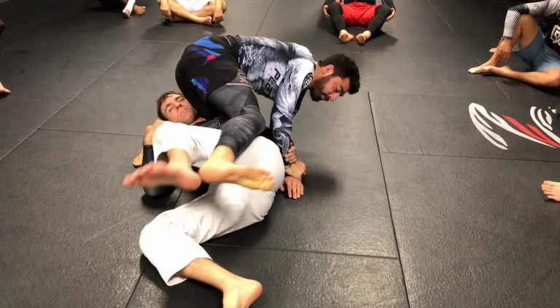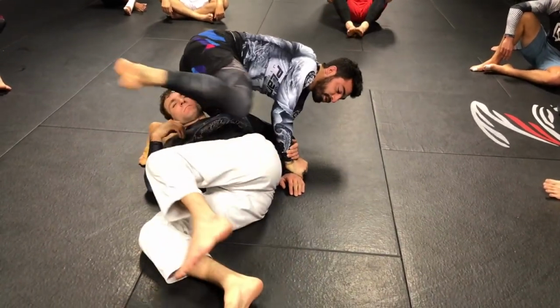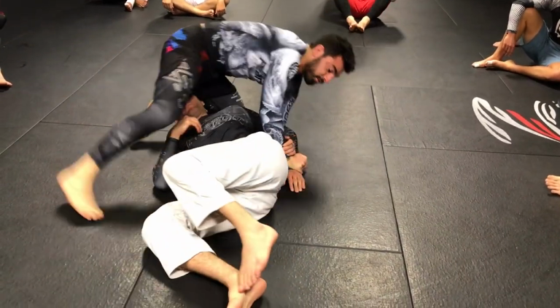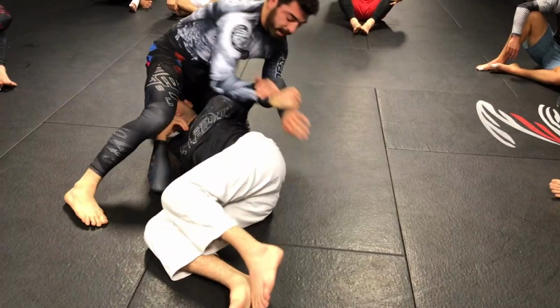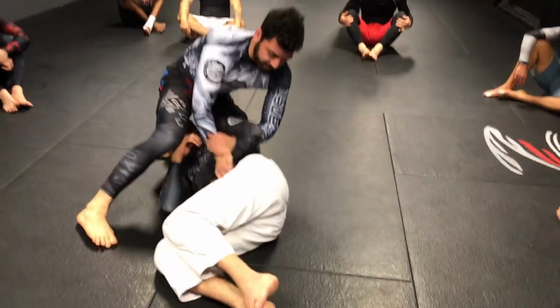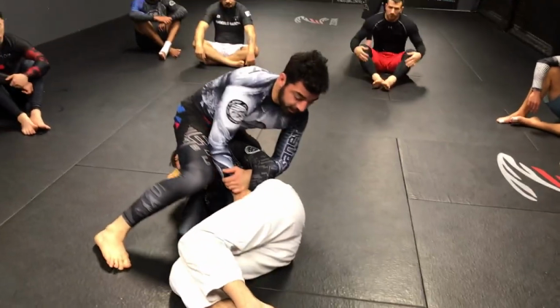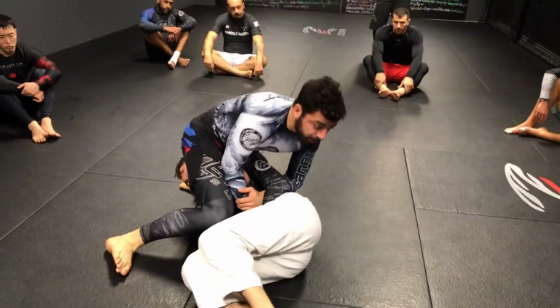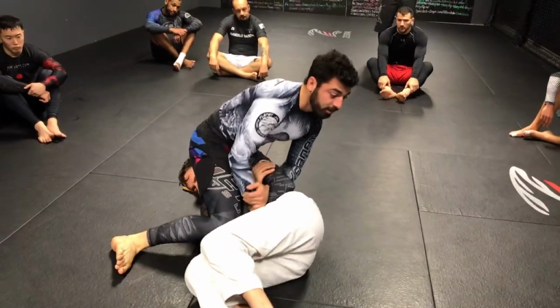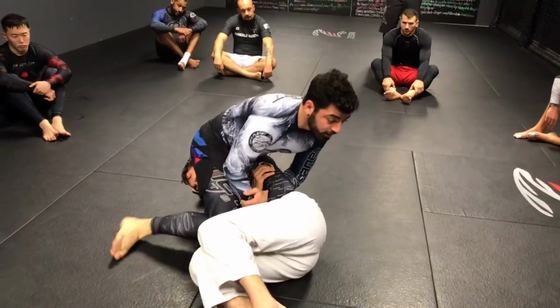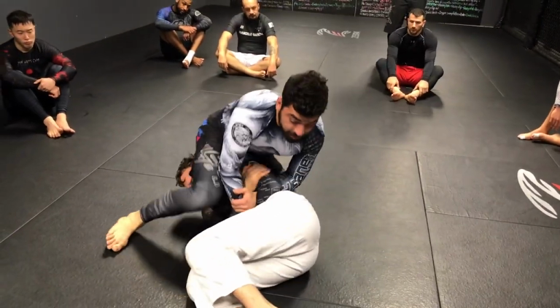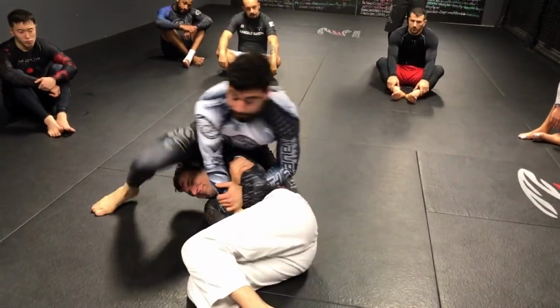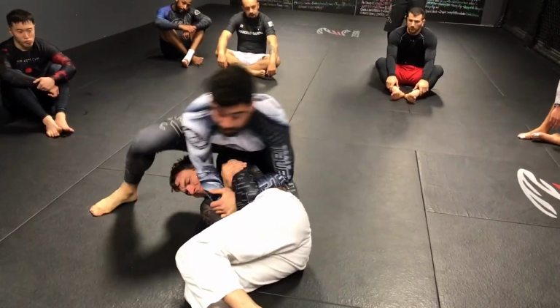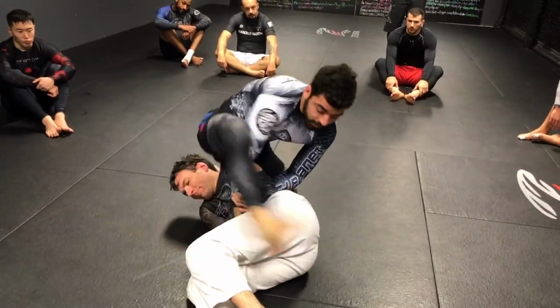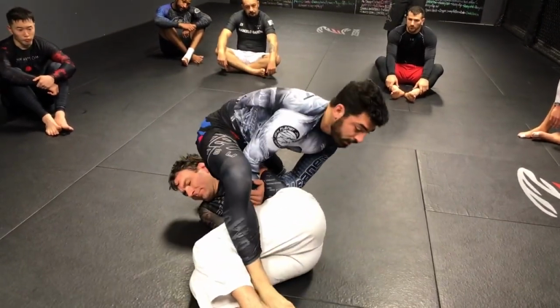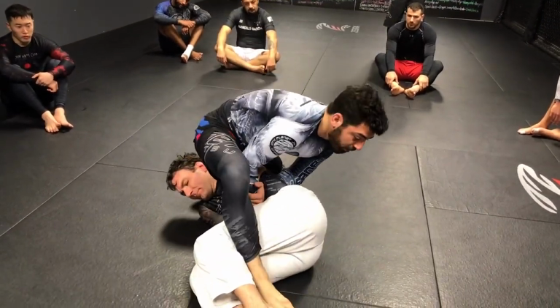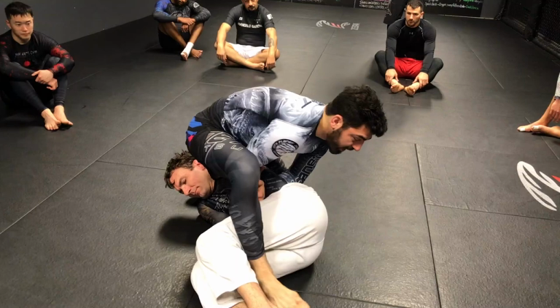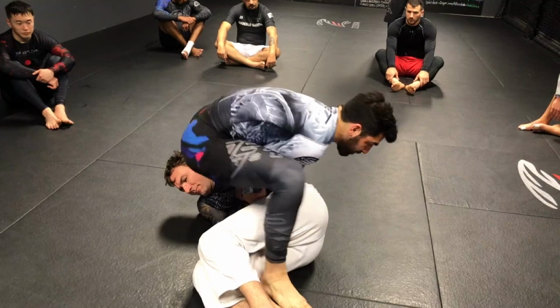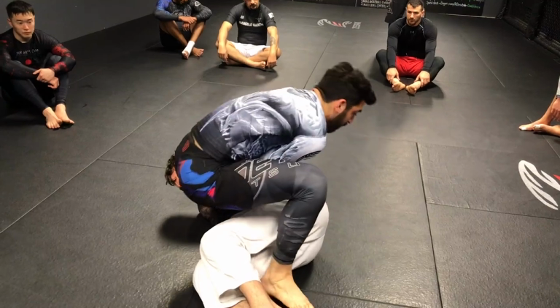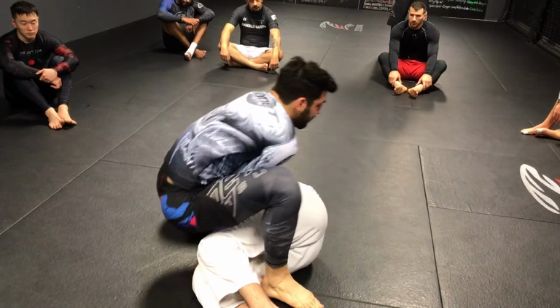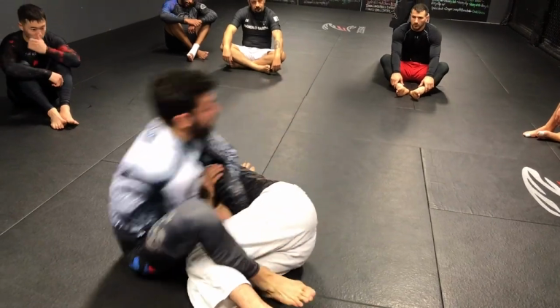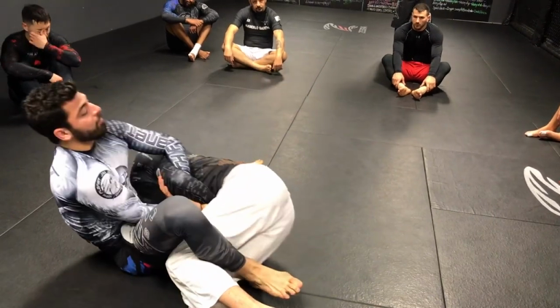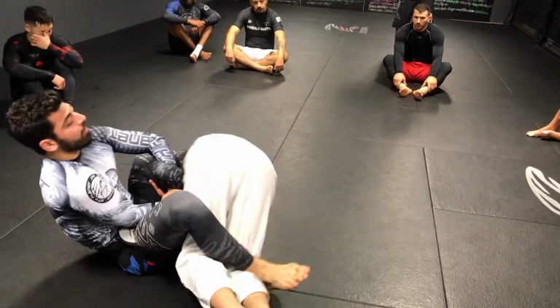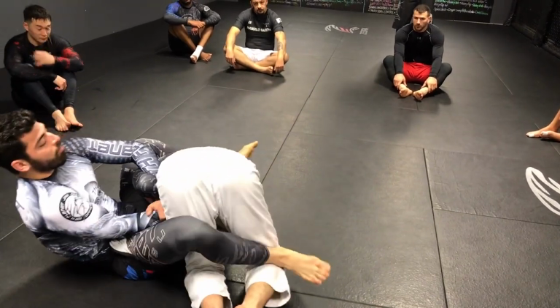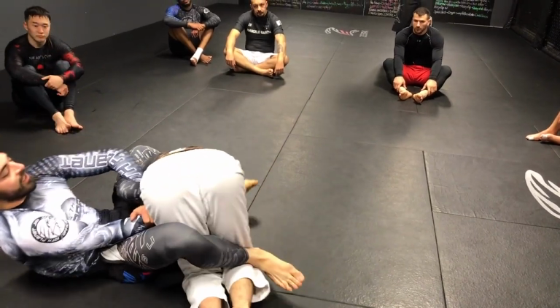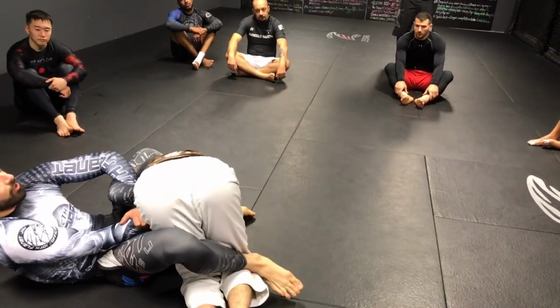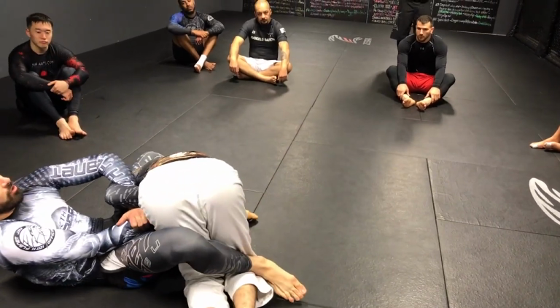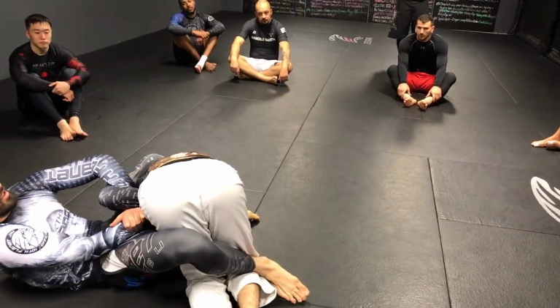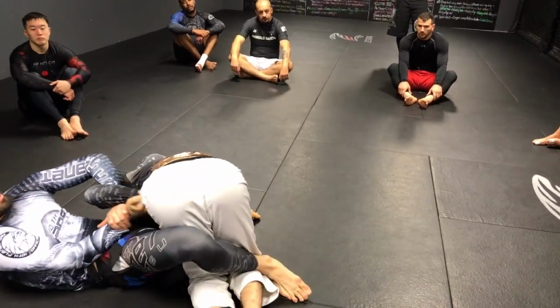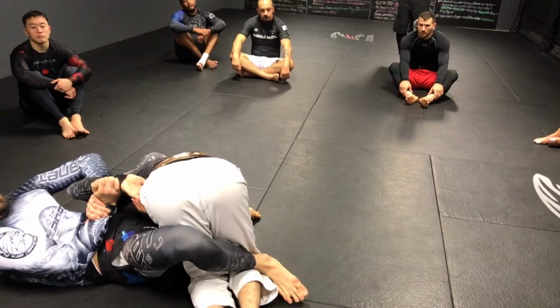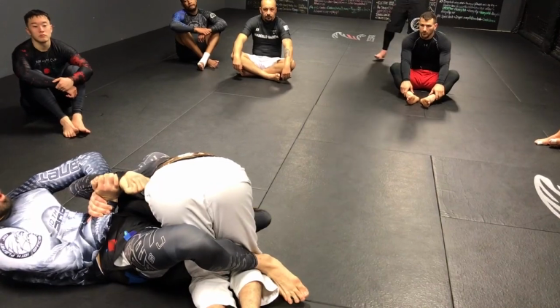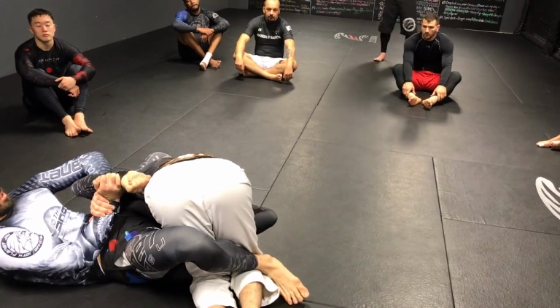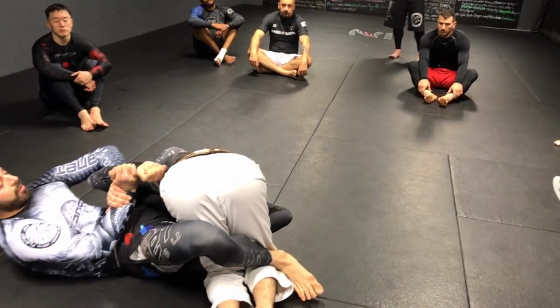Option number two is the fall back. Once again, if I can't clear his hip, I'm going to pivot, step over his legs, and now I'm just going to fall back. Come on top of me here. Once again, it's a bridging motion to break his grip.